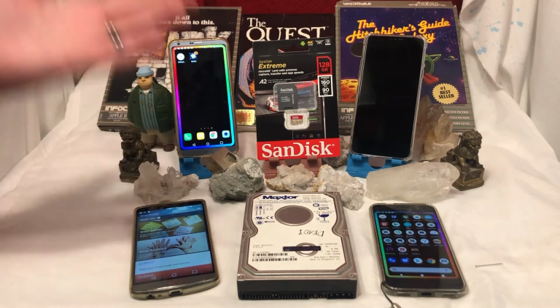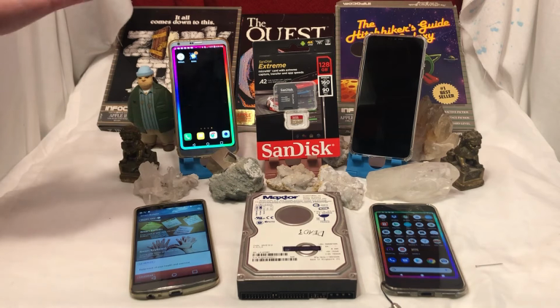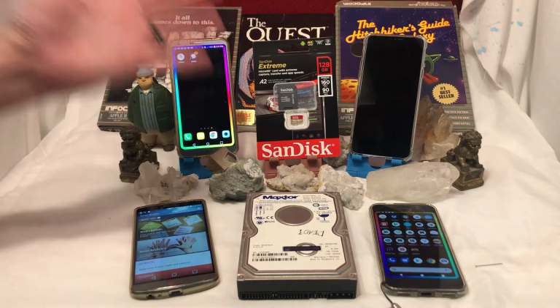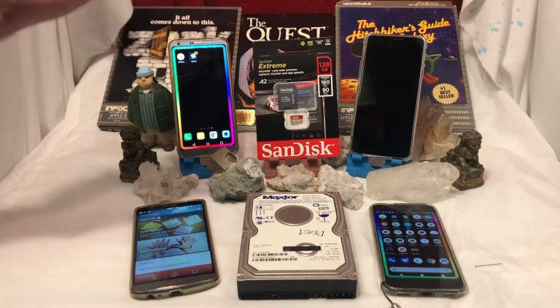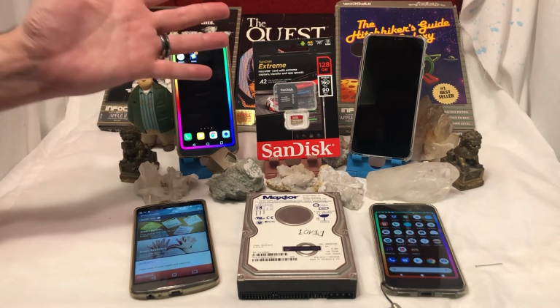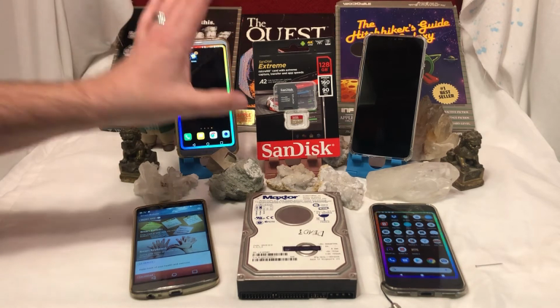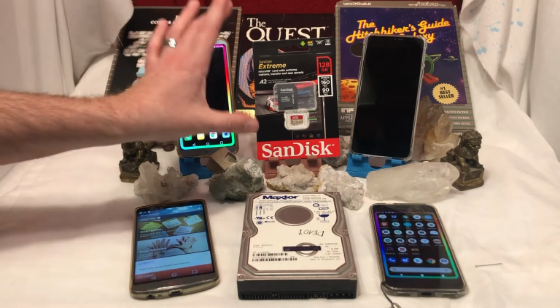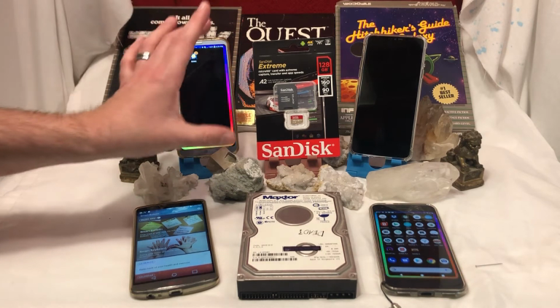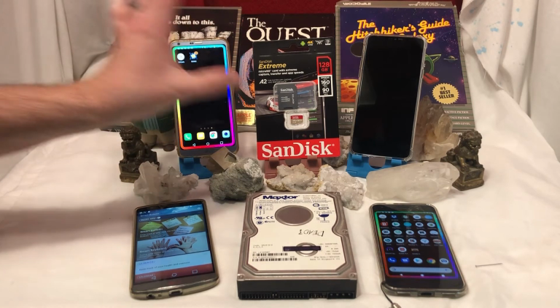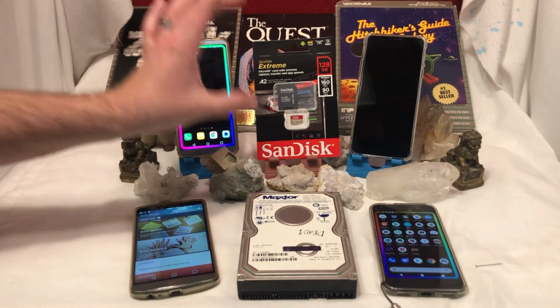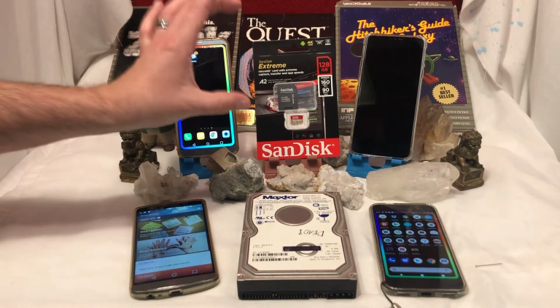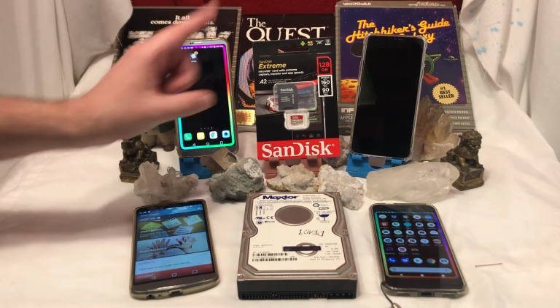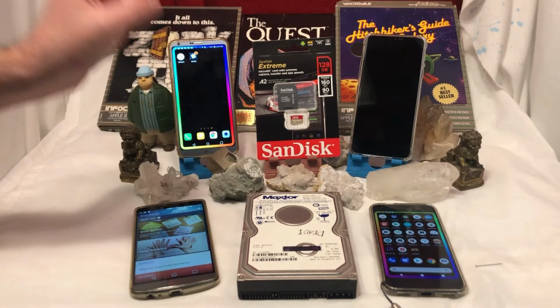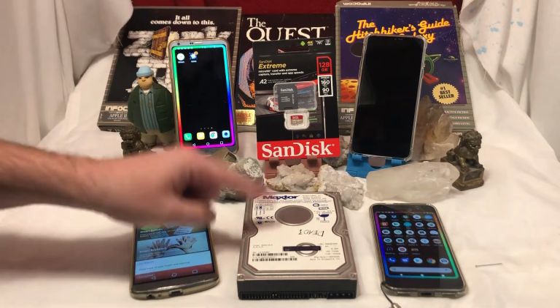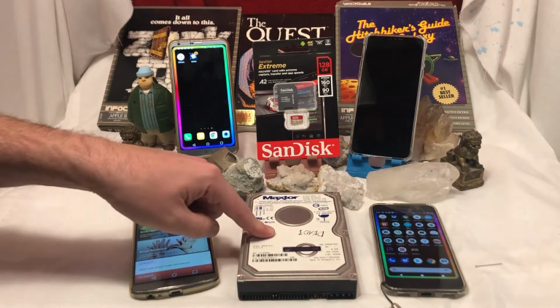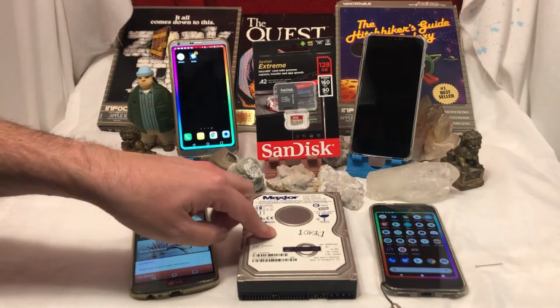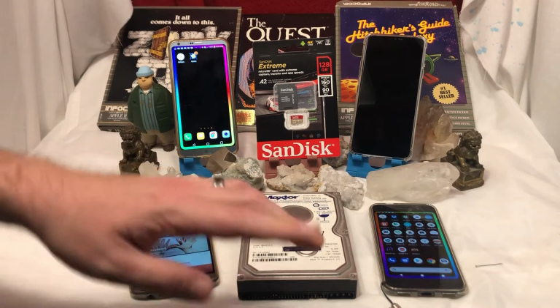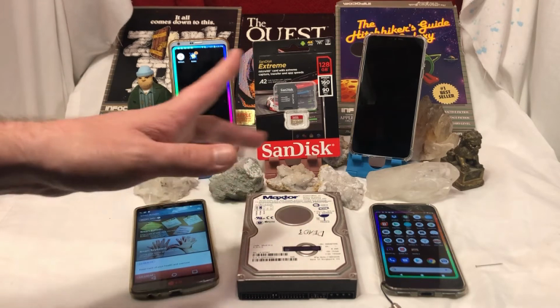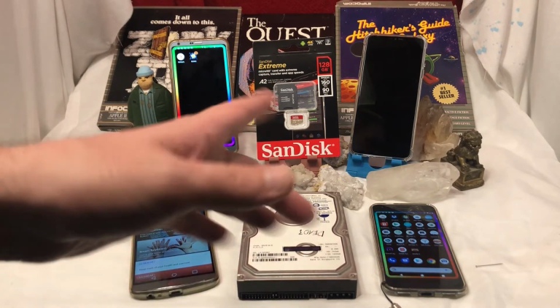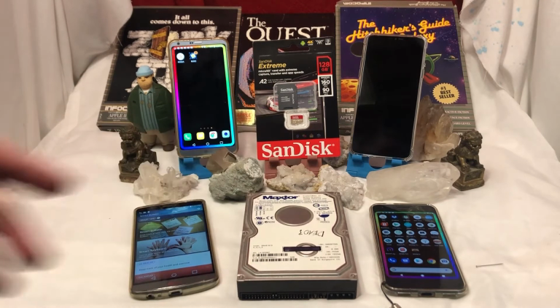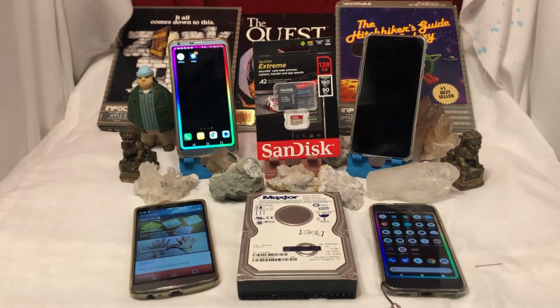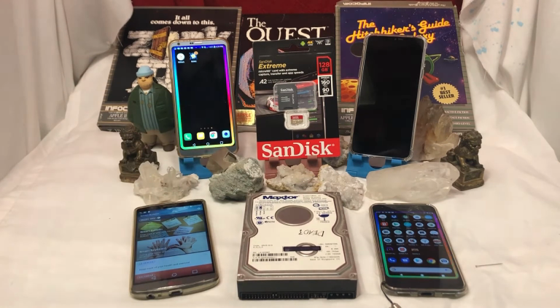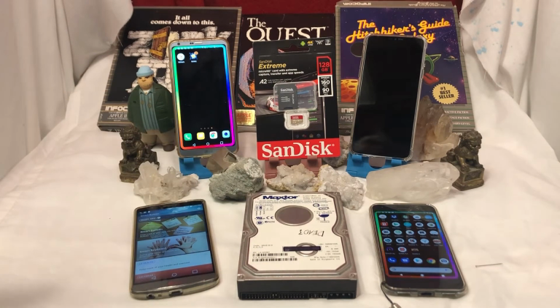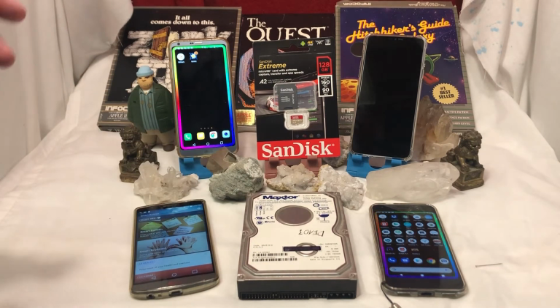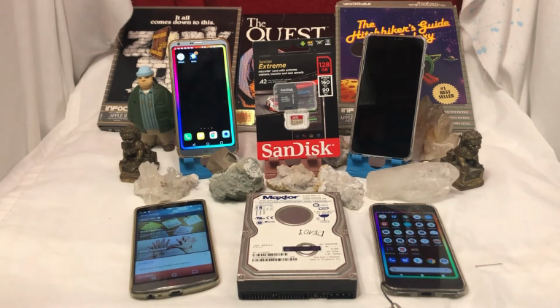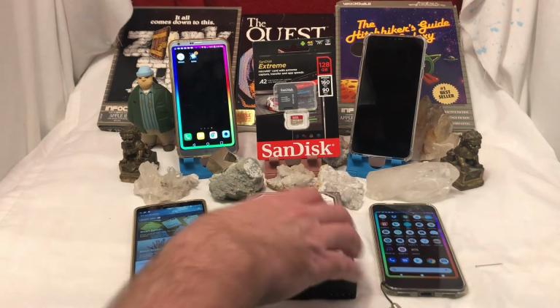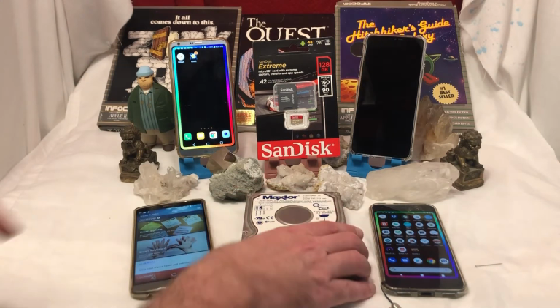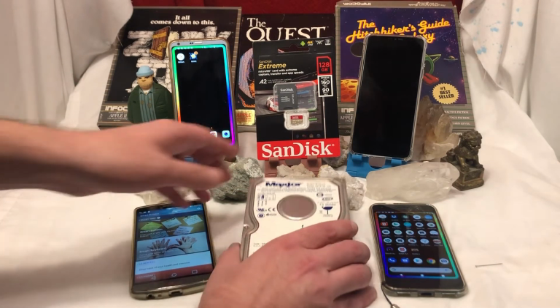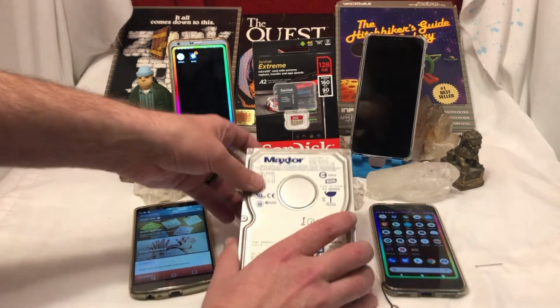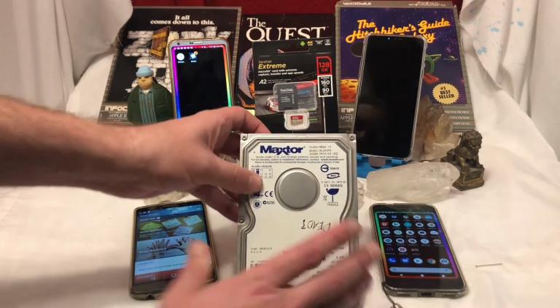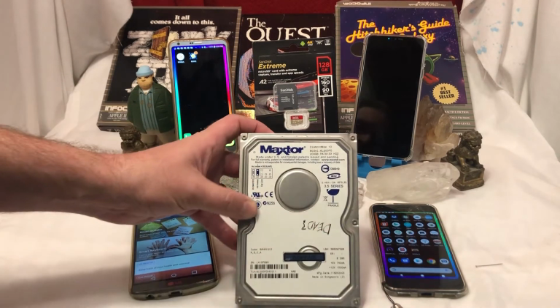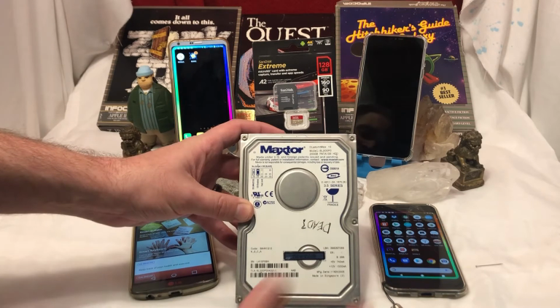I got 128 gigabytes shipped to me for under 30 bucks Canadian — that's like 20 American. Something like that. I just can't believe it.